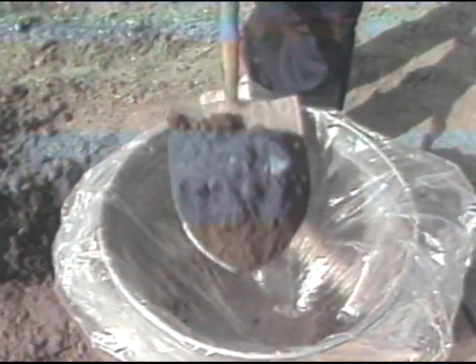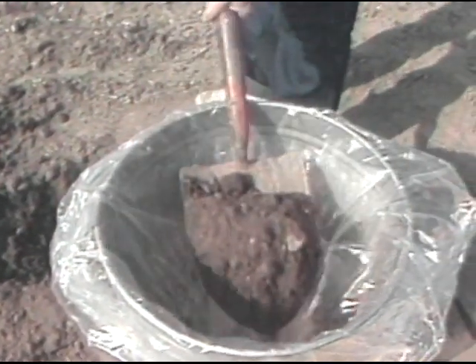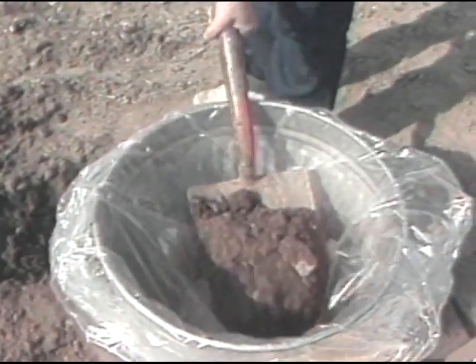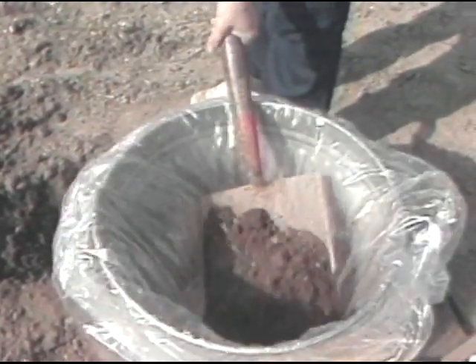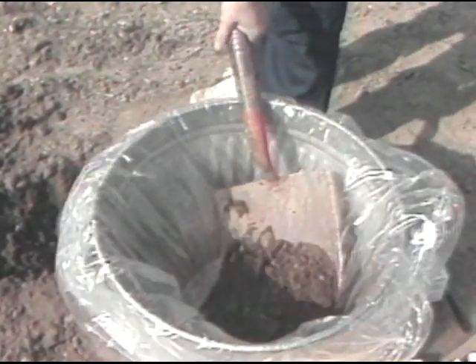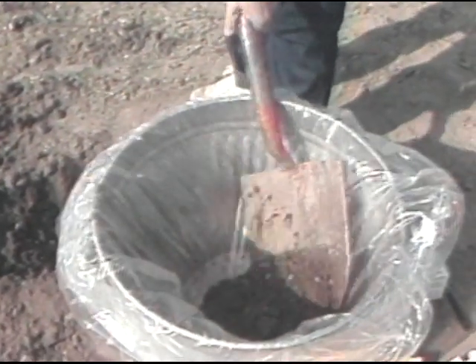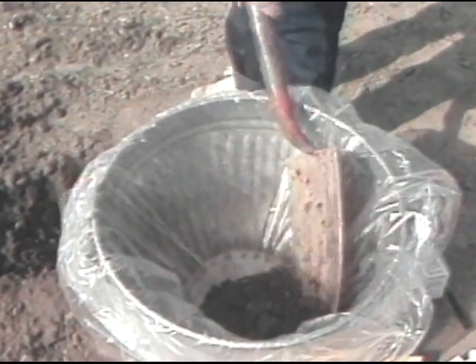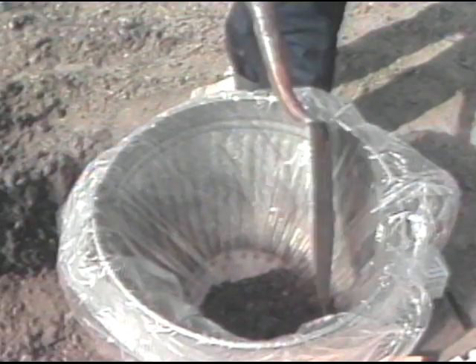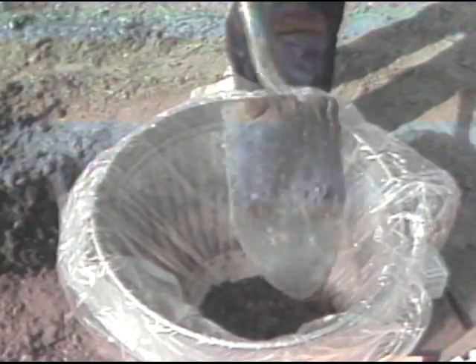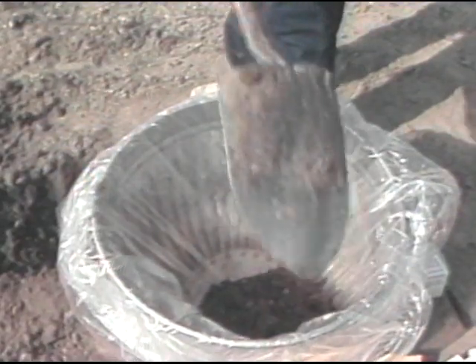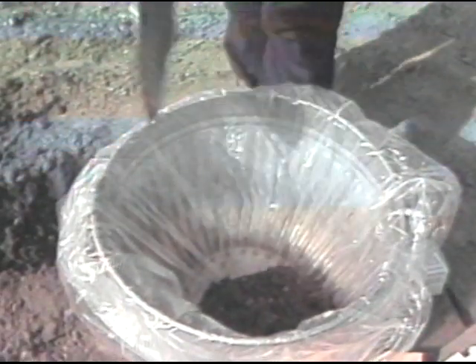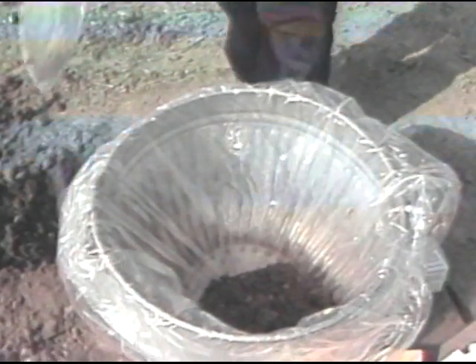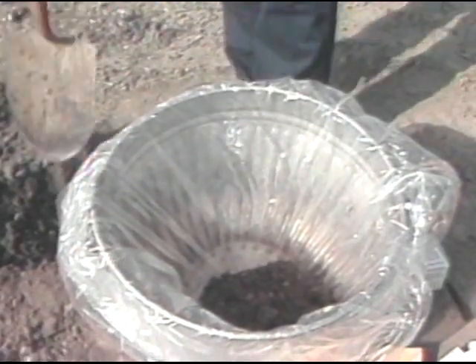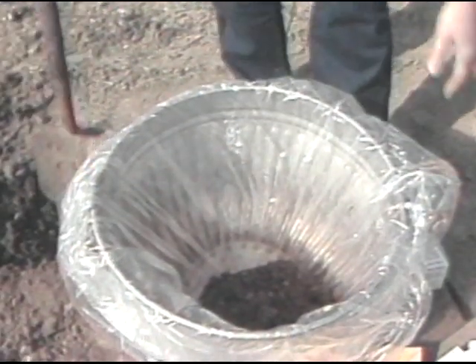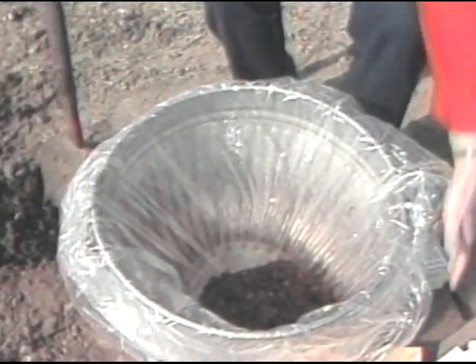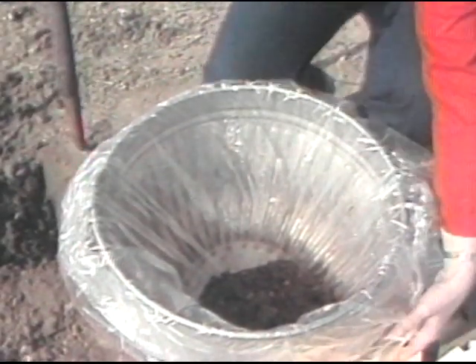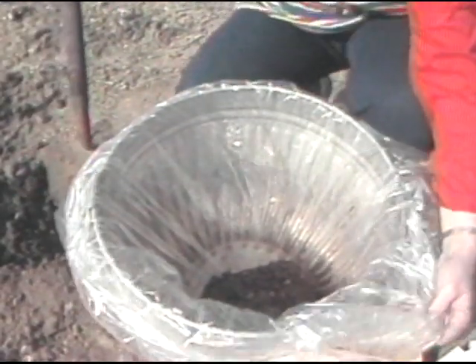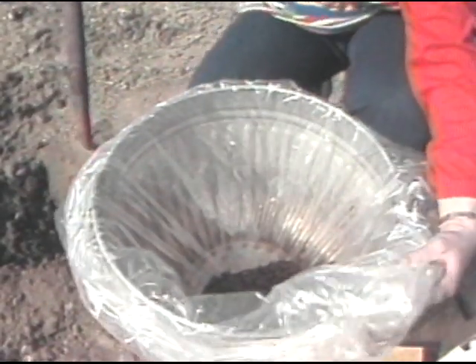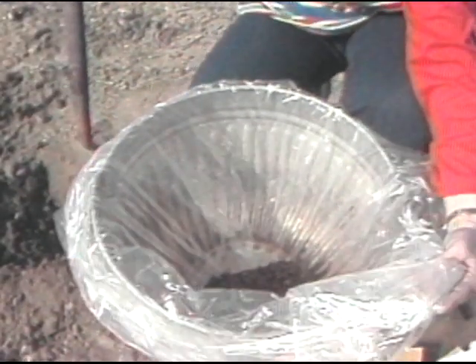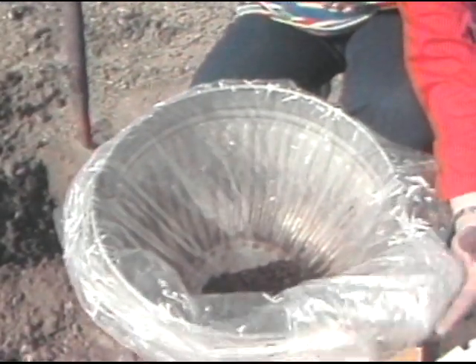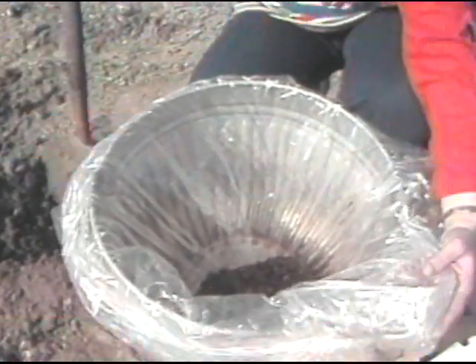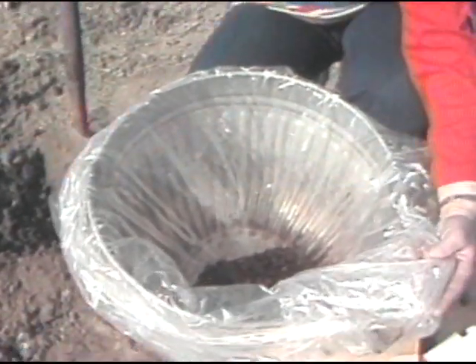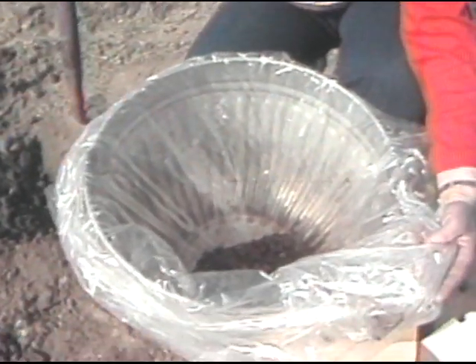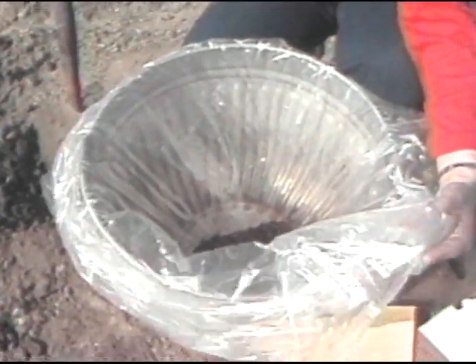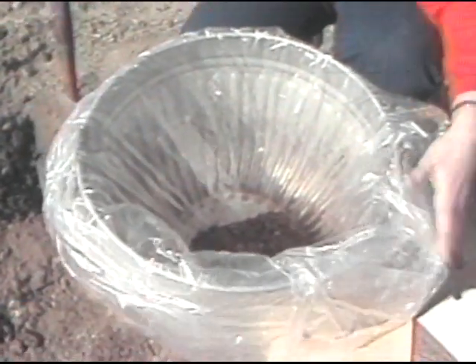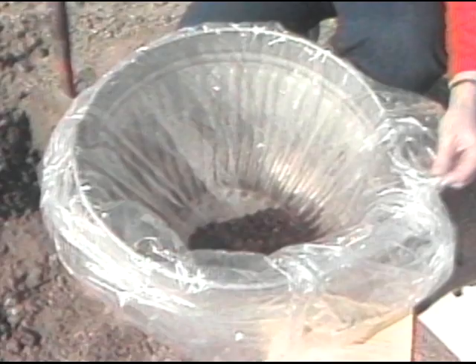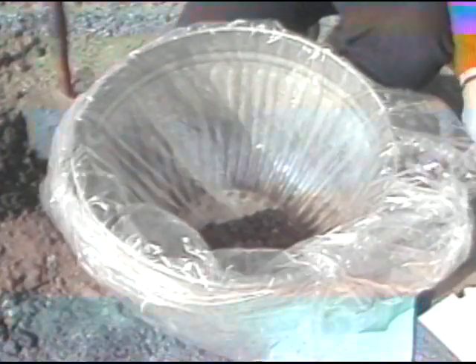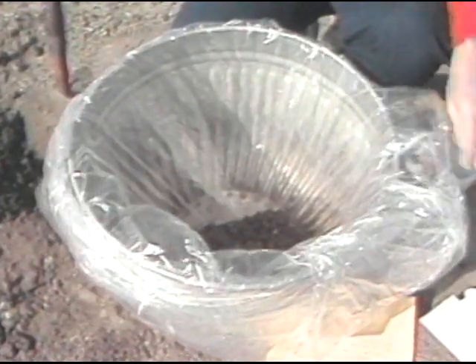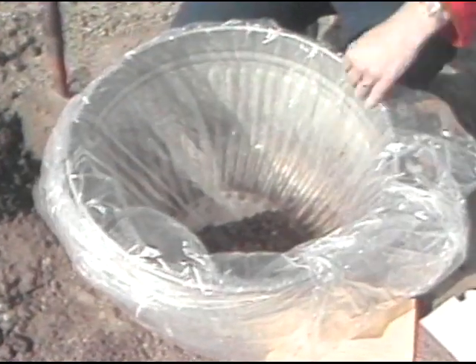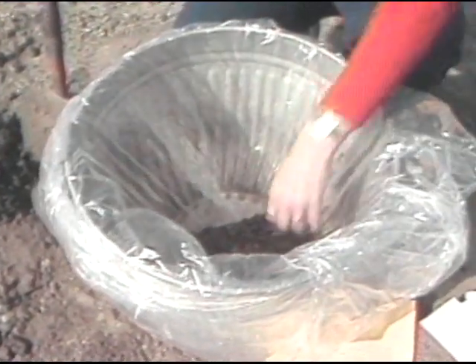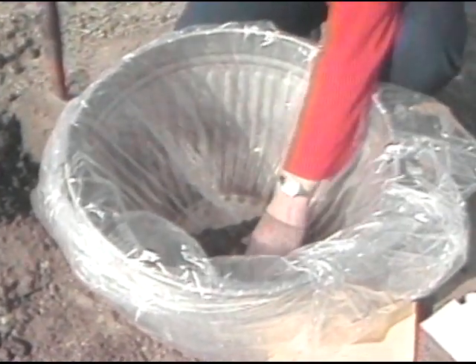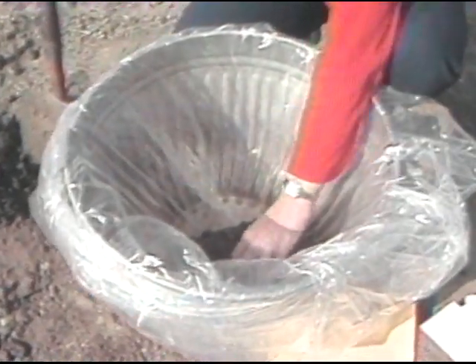Put all that soil into the bucket and mix it up. When this soil is dry, you'll want to take about two cups of this soil, put it in a container and take it to your county agent's office.